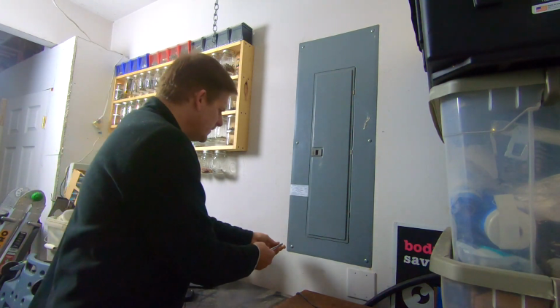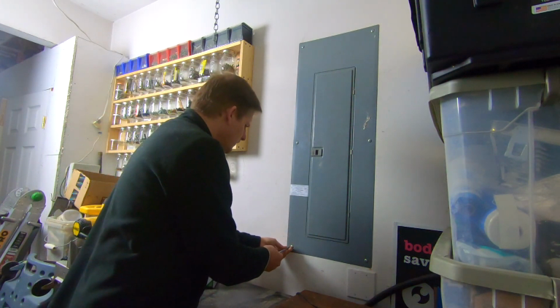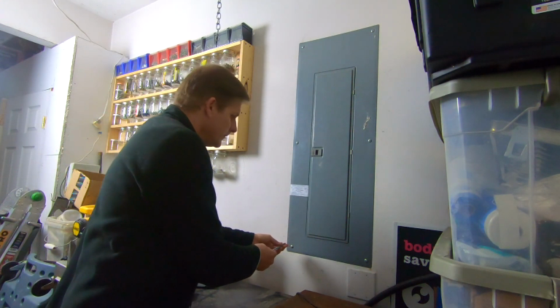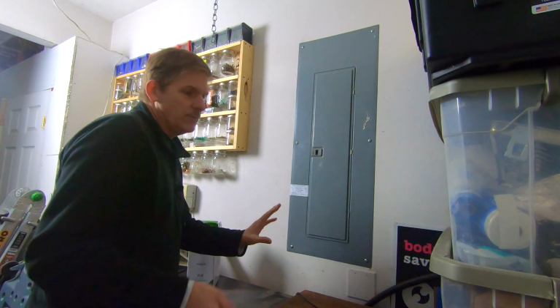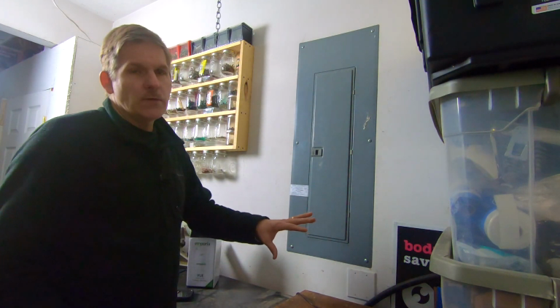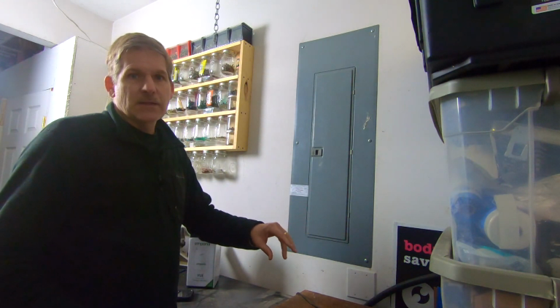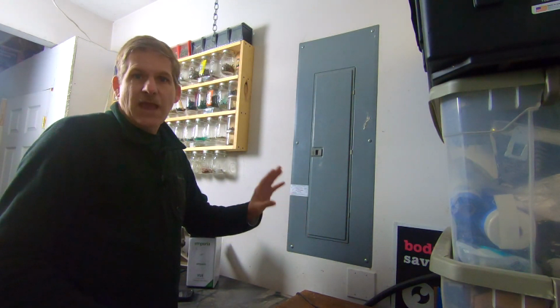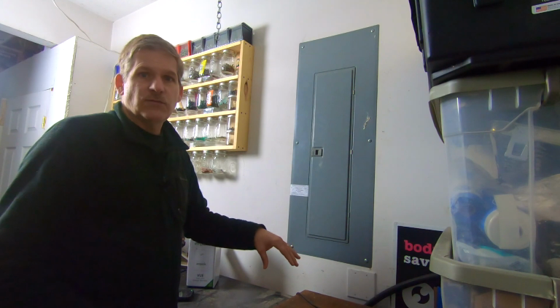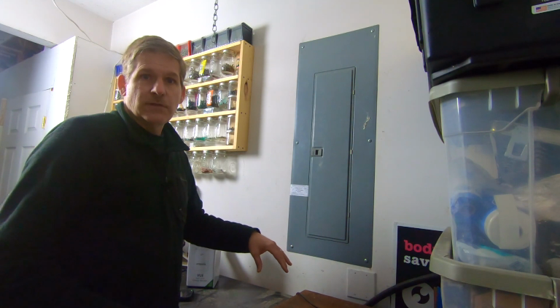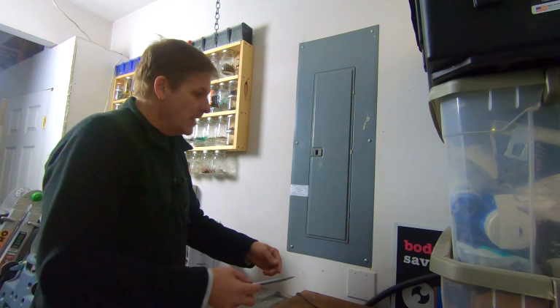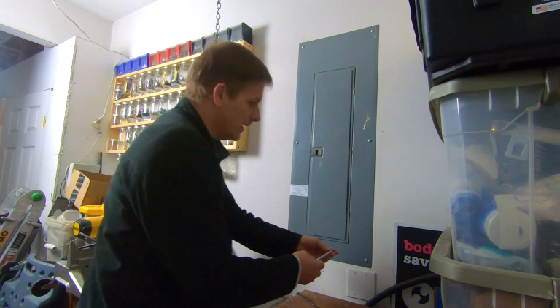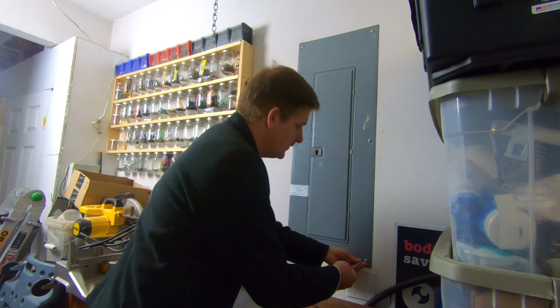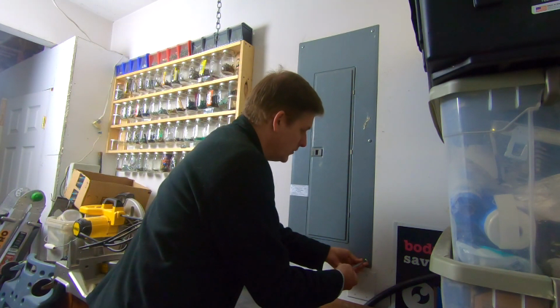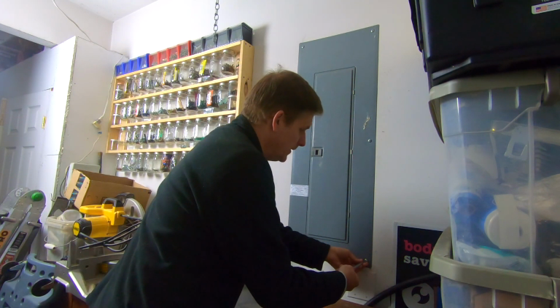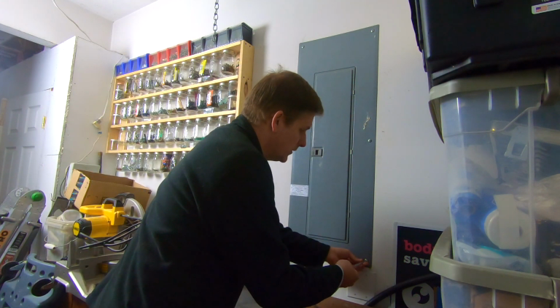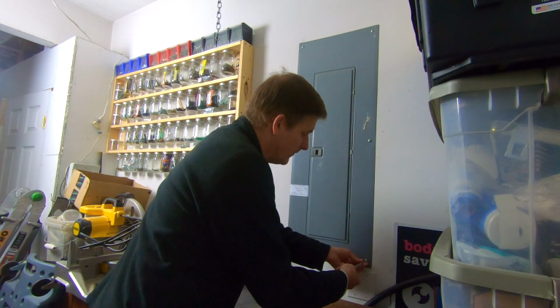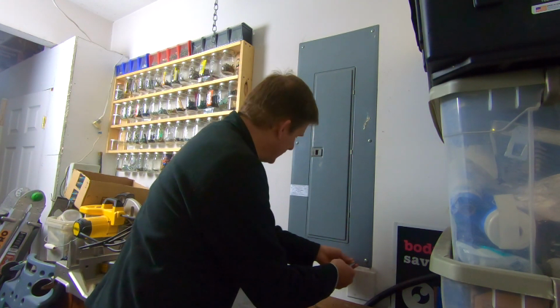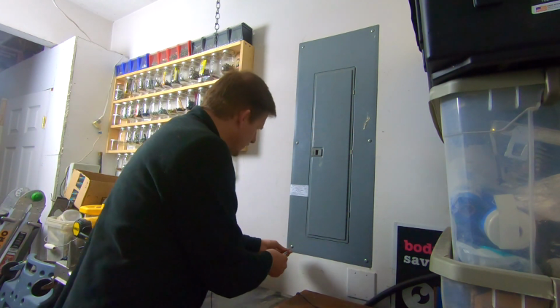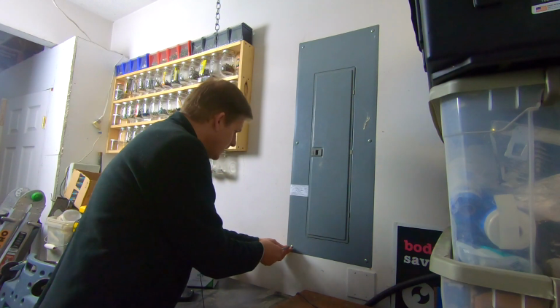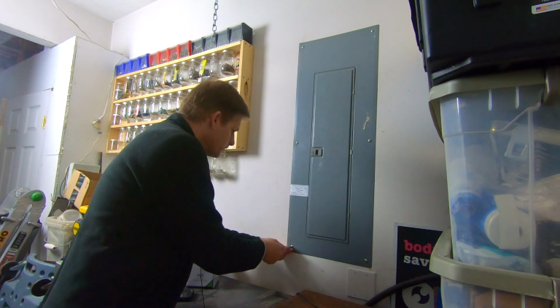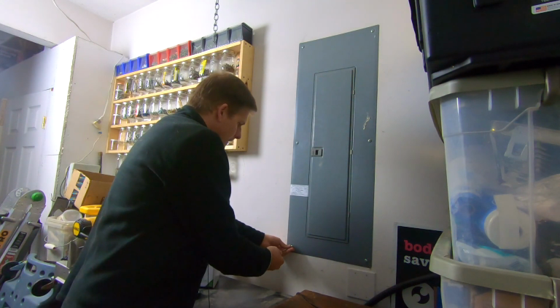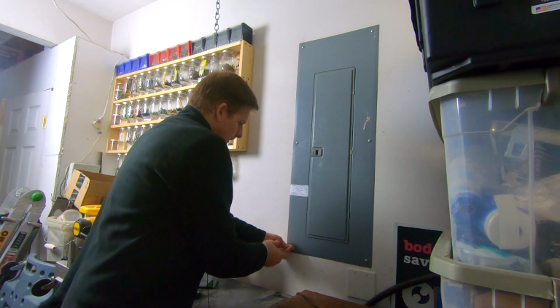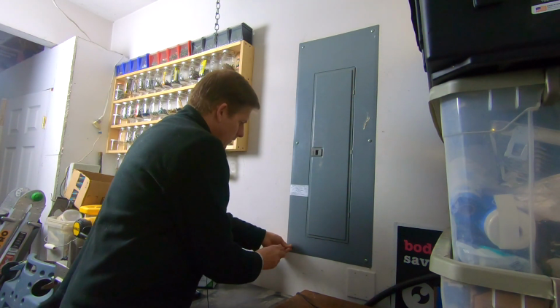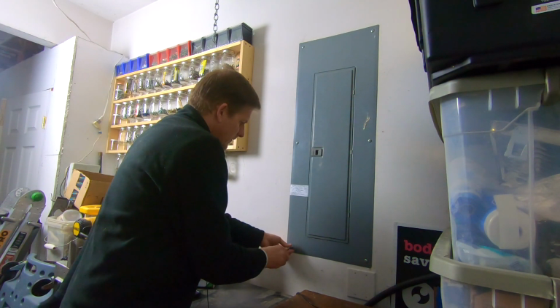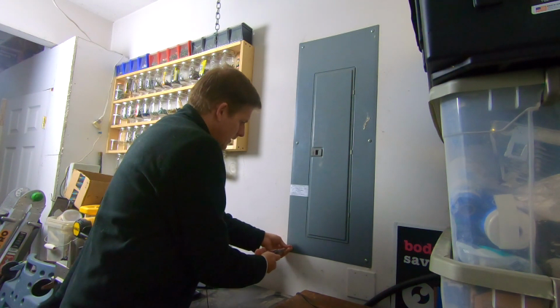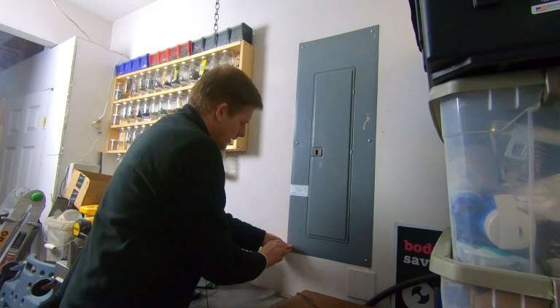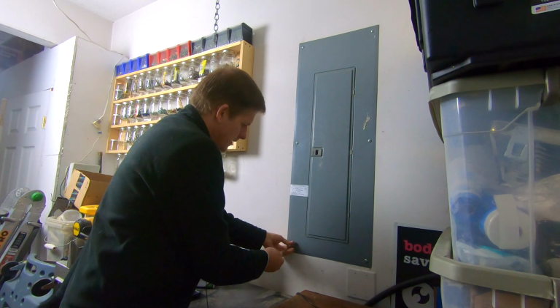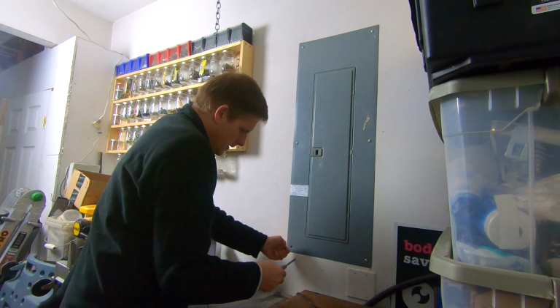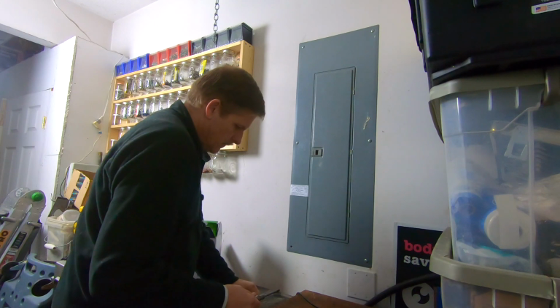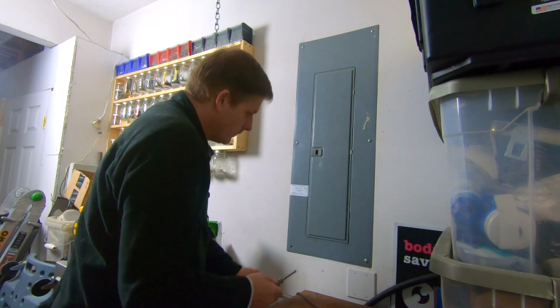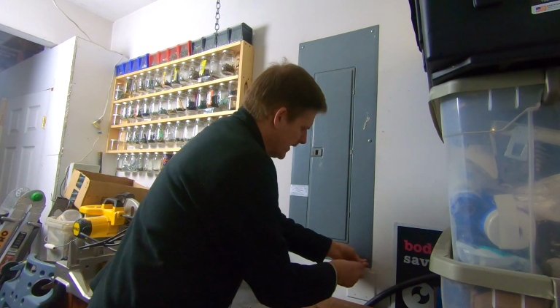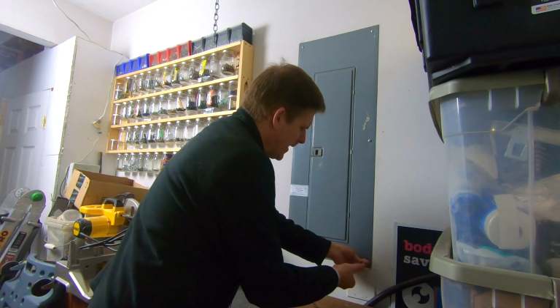First things first, if you don't know anything about electricity, have an electrician do this, because this can be very dangerous. So we're going to go ahead and take the cover off the electrical panel.